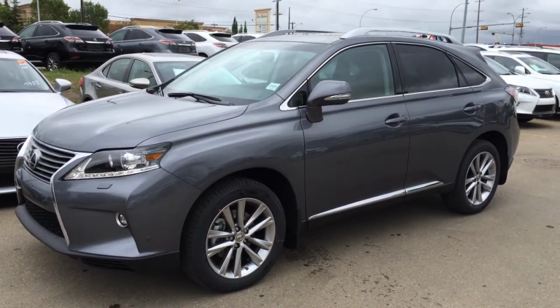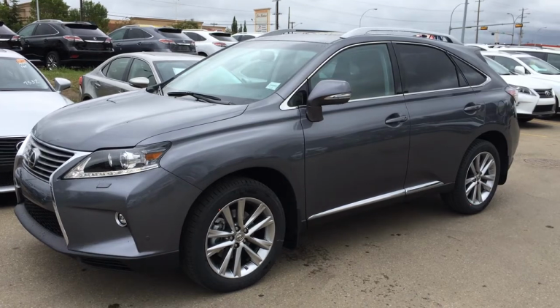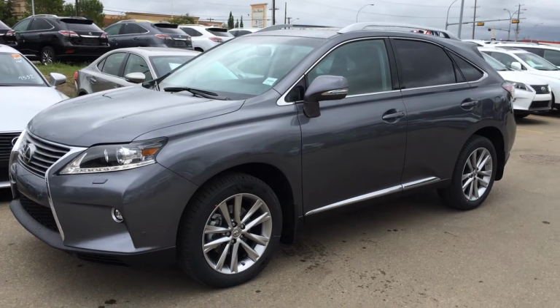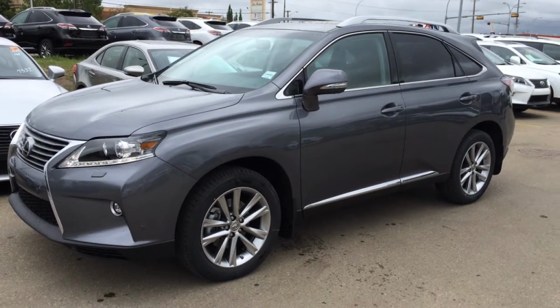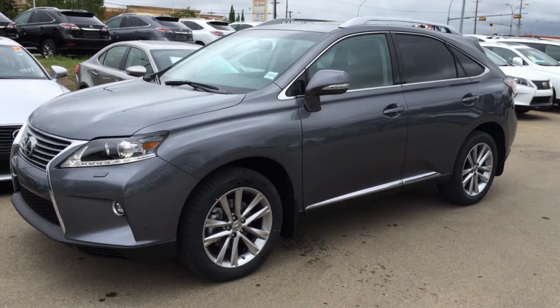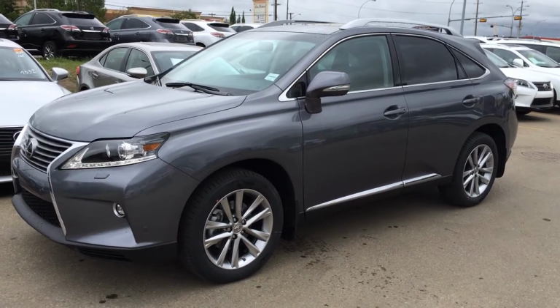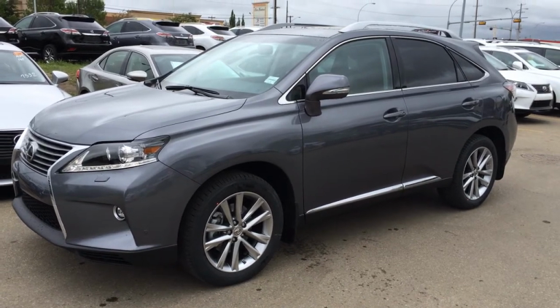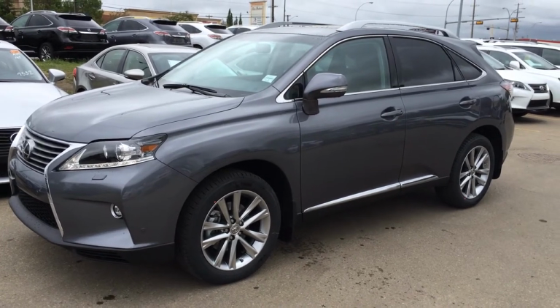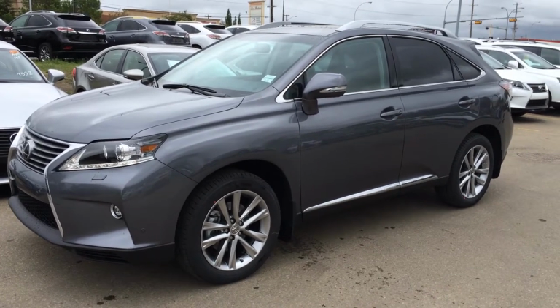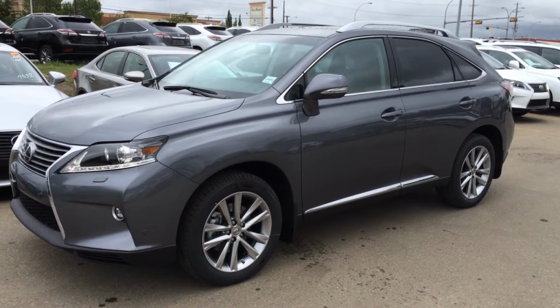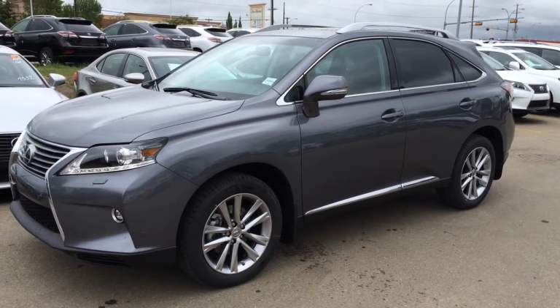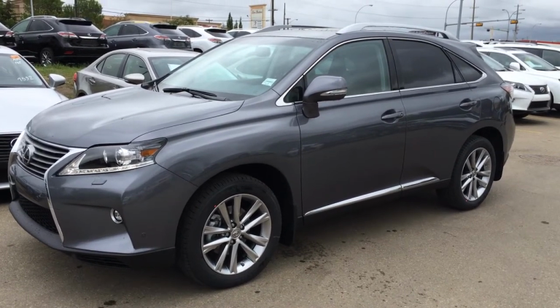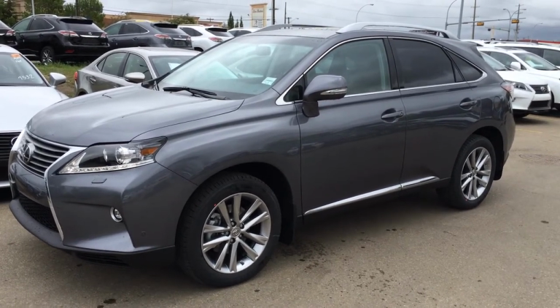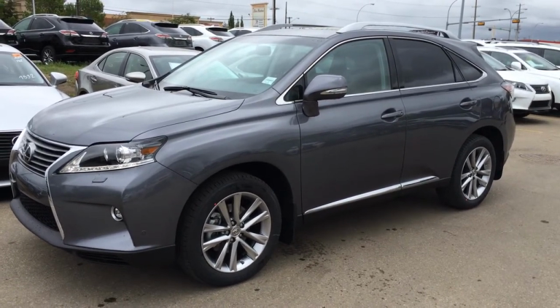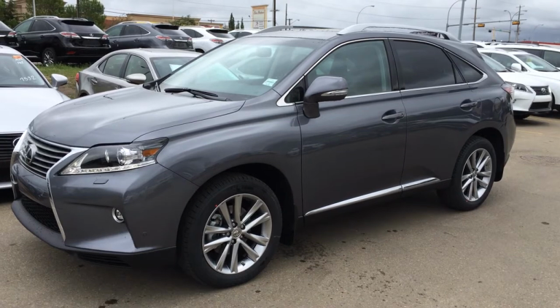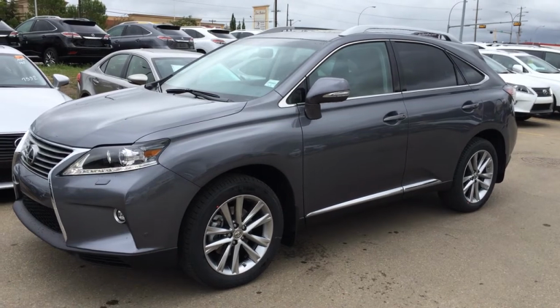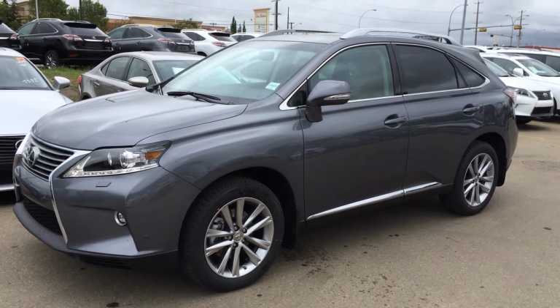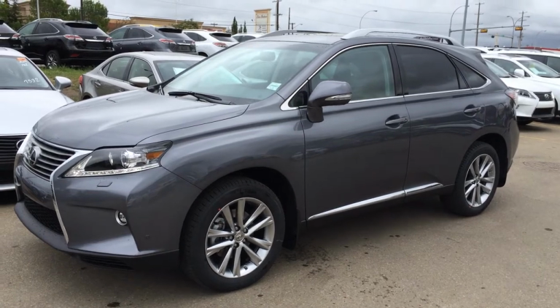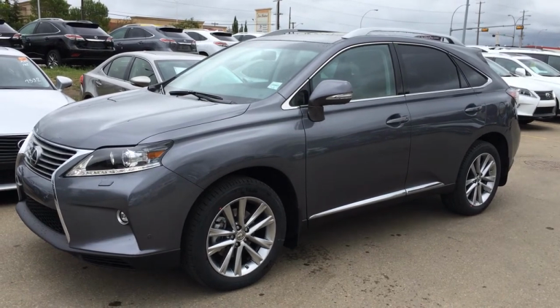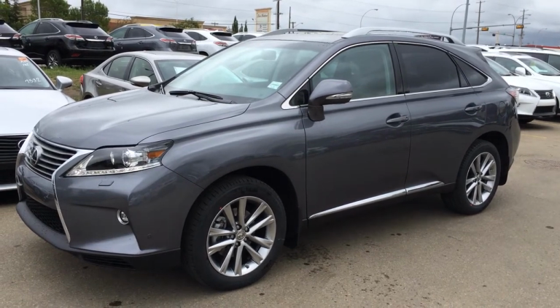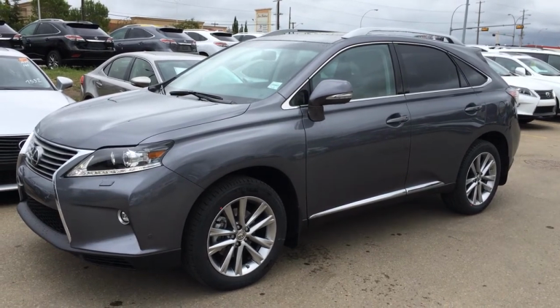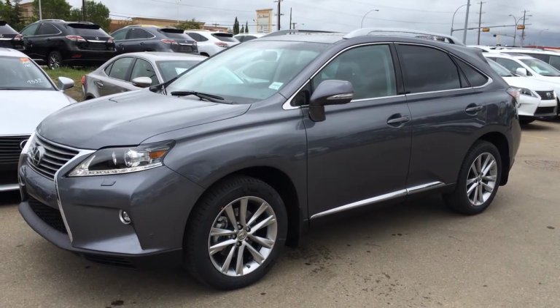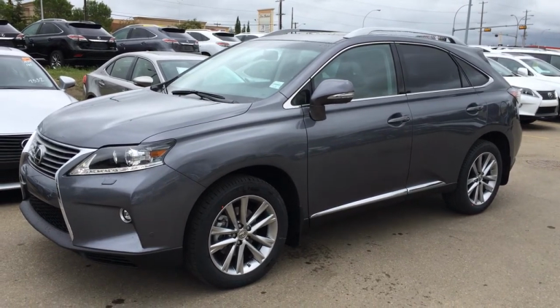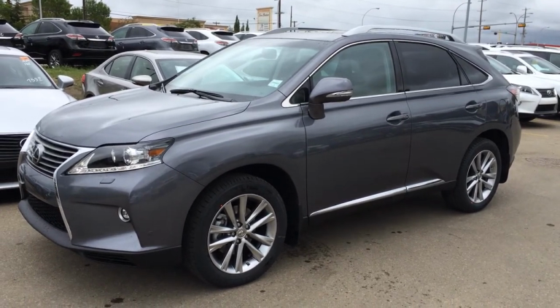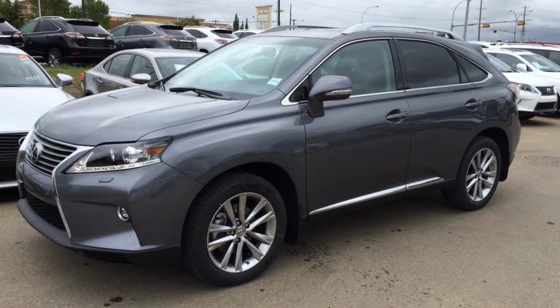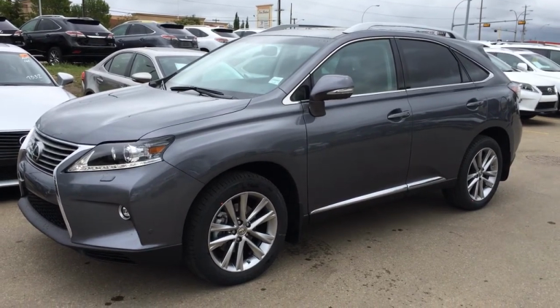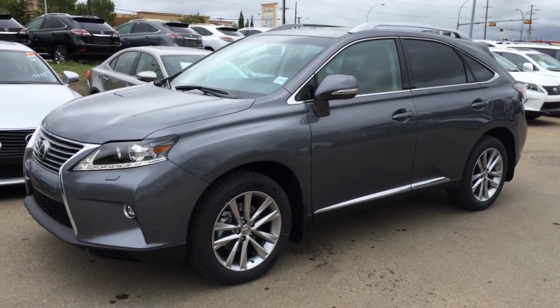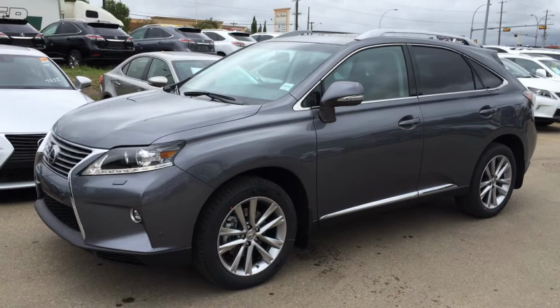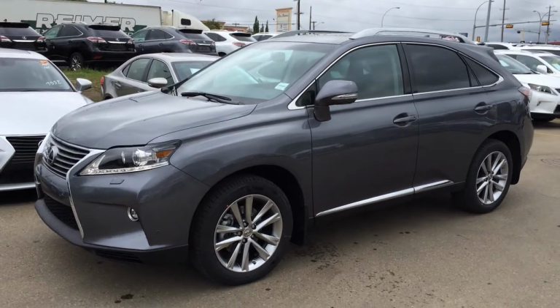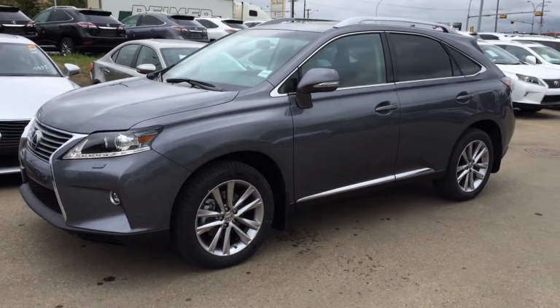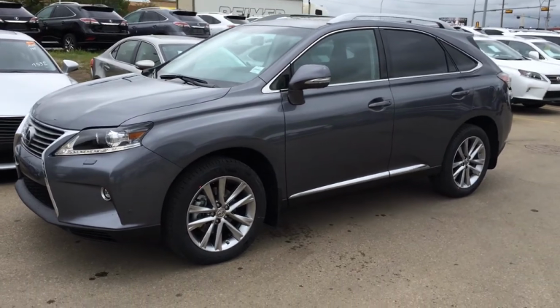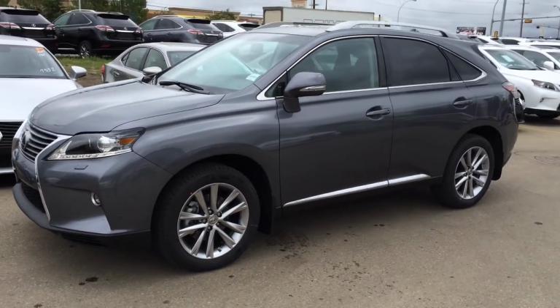It has a 3.5 litre V6 engine that runs on regular fuel. We have the grey Nubella Pearl exterior, saddle tan leather inside with wood trim. It's four-door, five-passenger, and this one is the technology package.